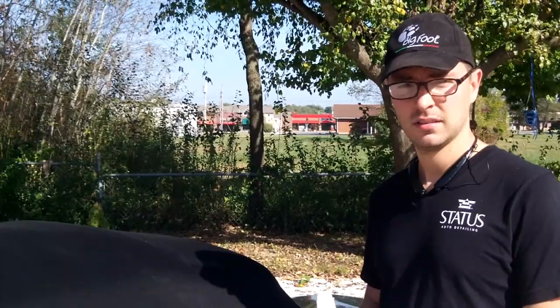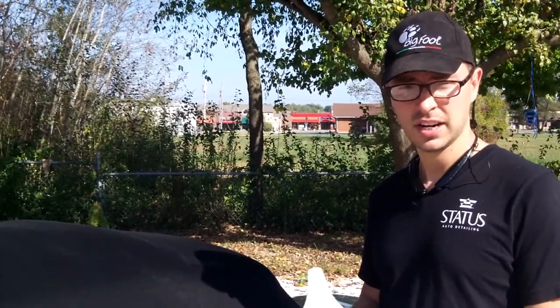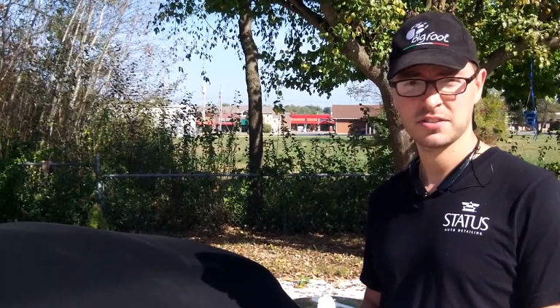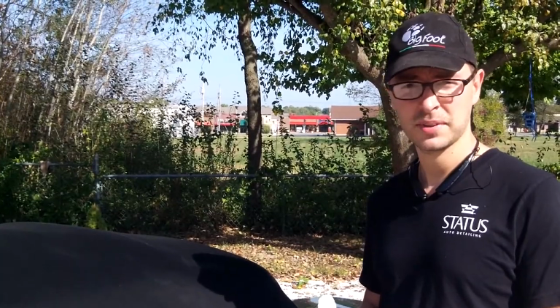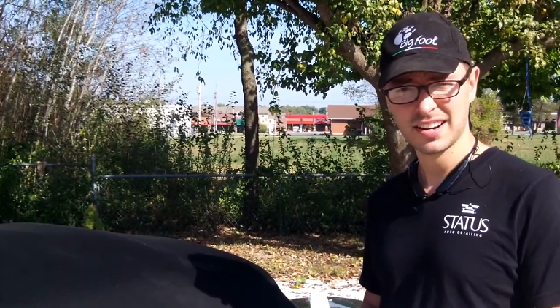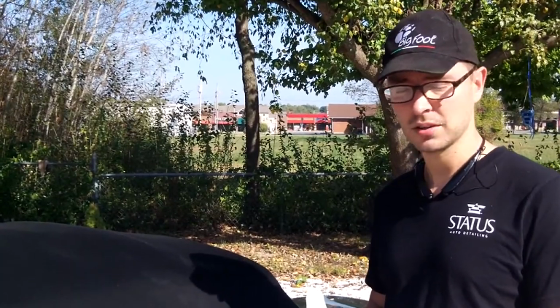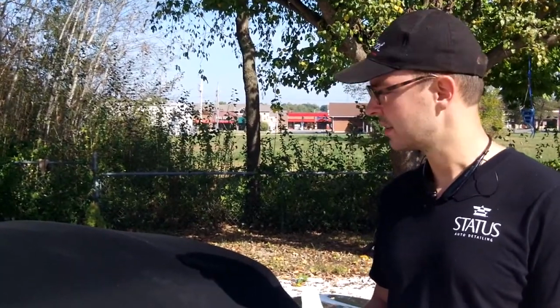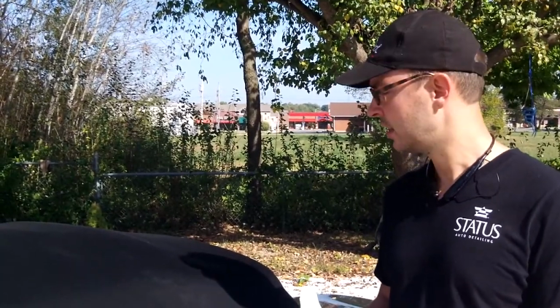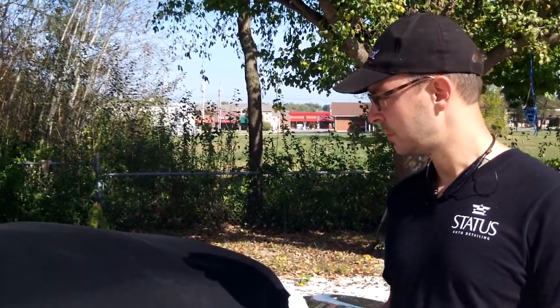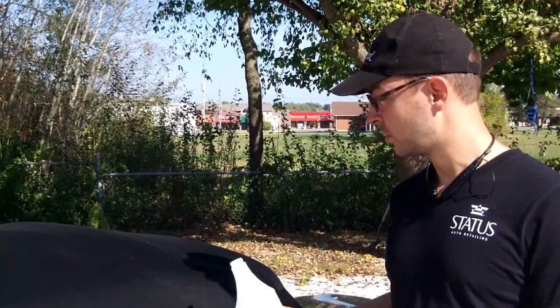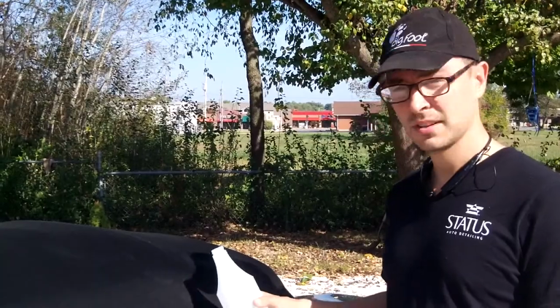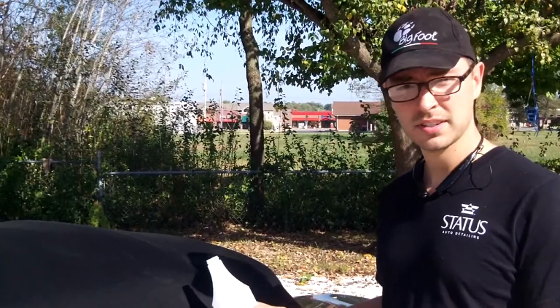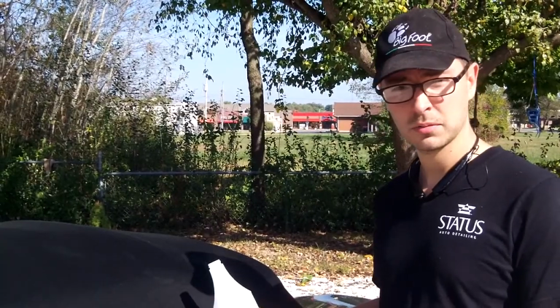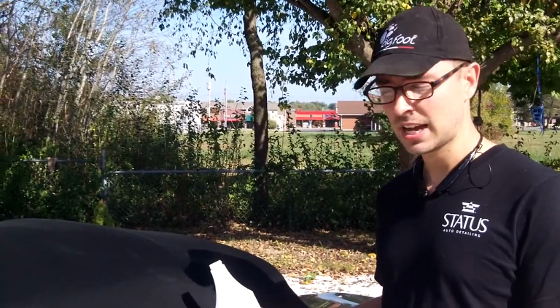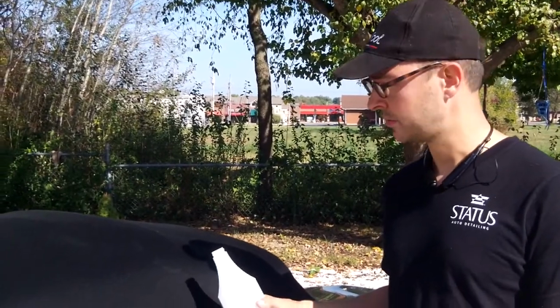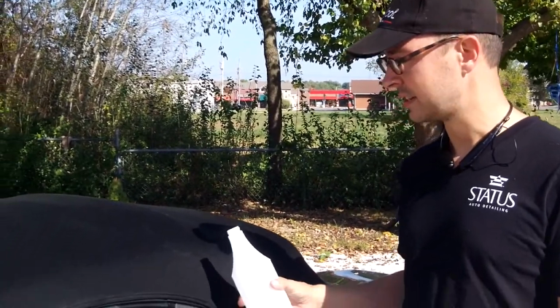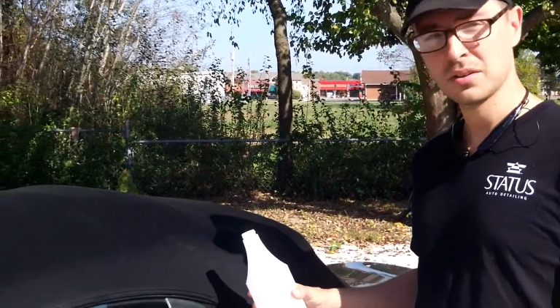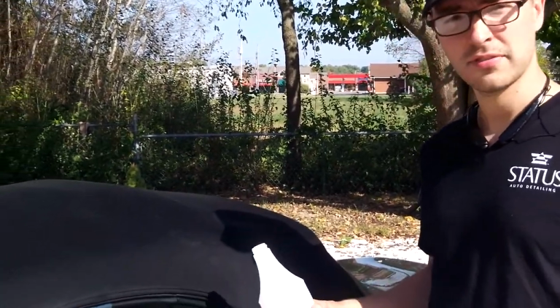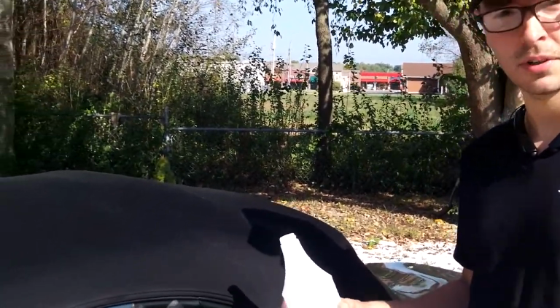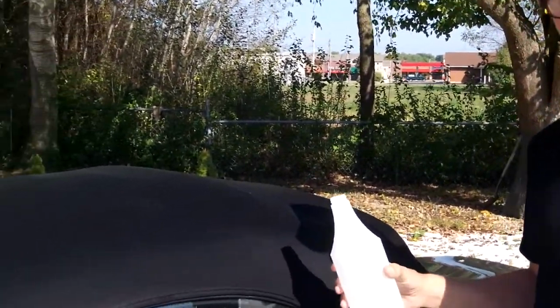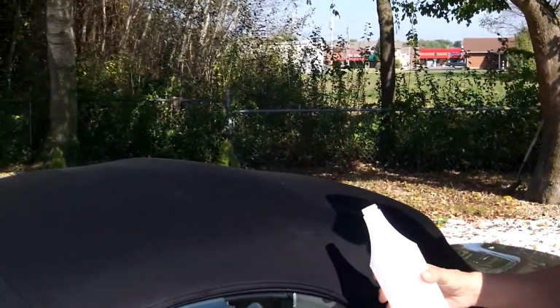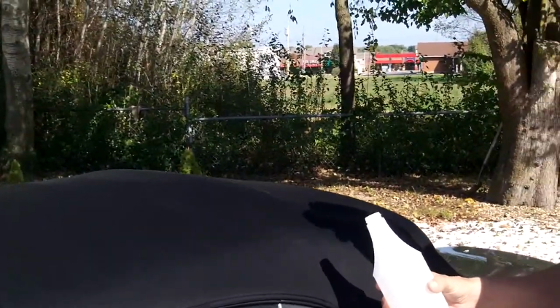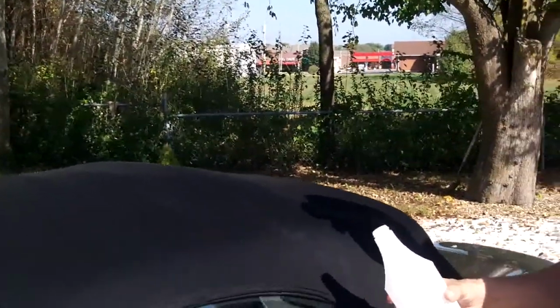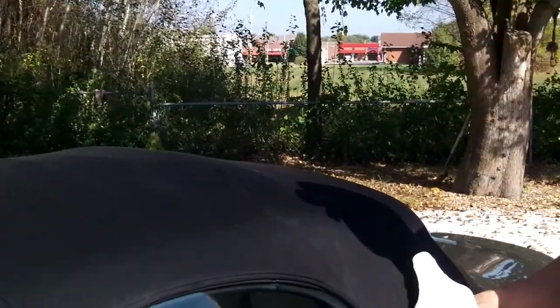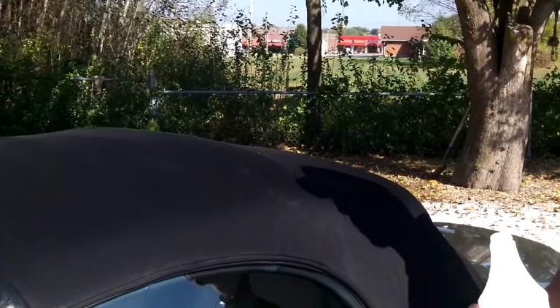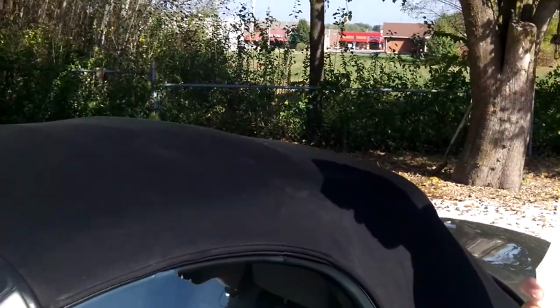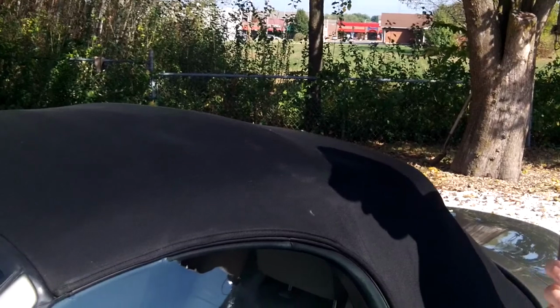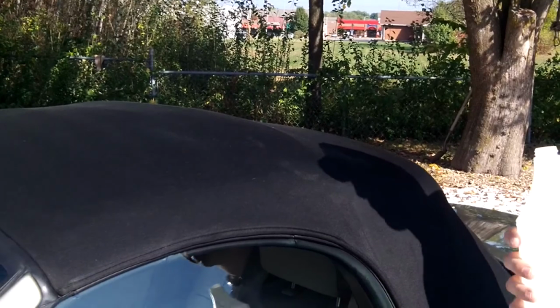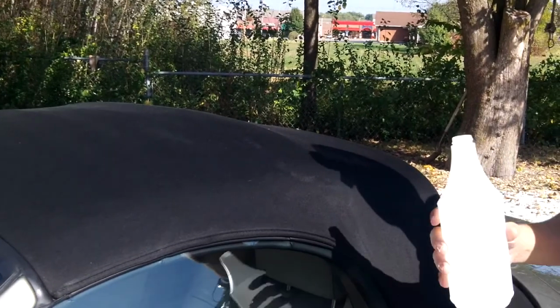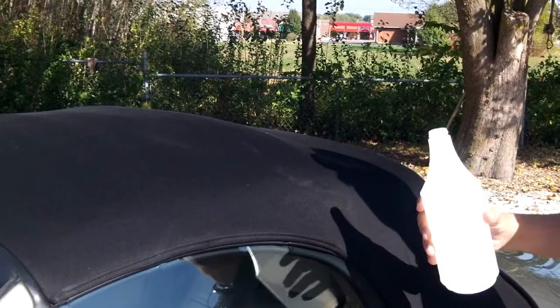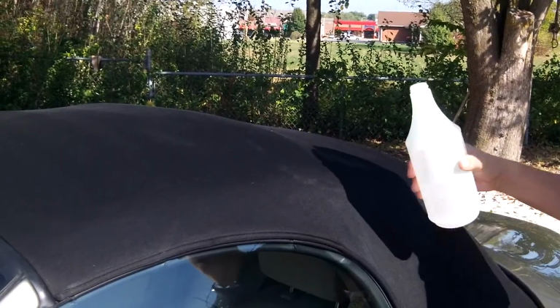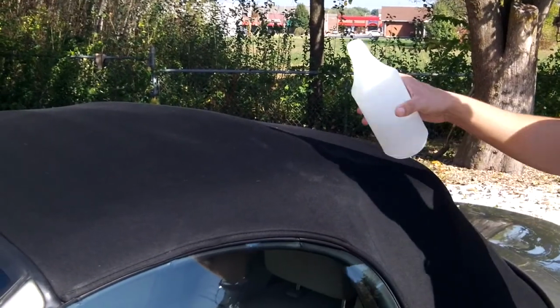Hey guys, this is Jeremy at Status Auto Detailing. I'm going to do a quick demo on this convertible top. I've applied C-Quartz fabric, which is the best product in the industry for waterproofing fabric and convertible tops.